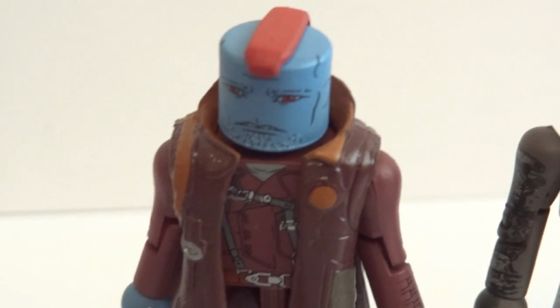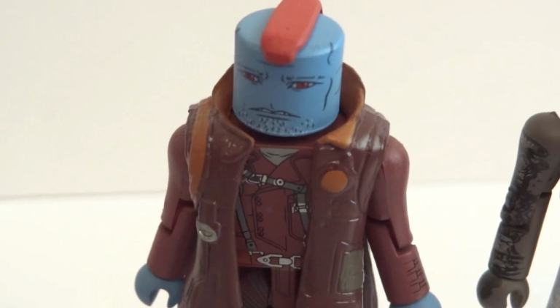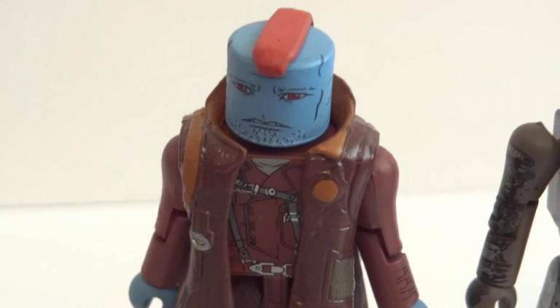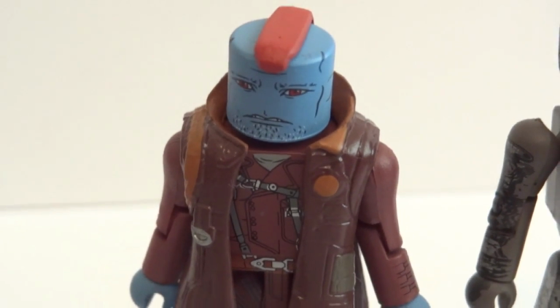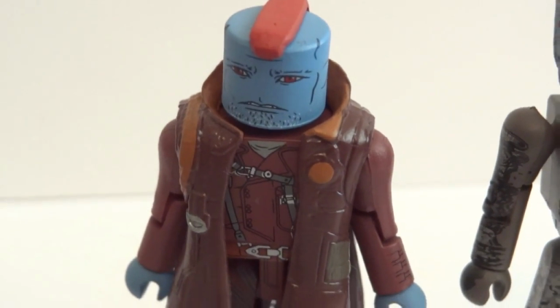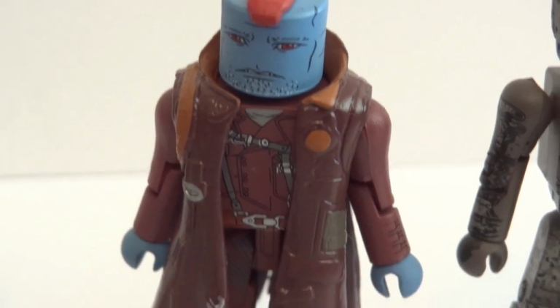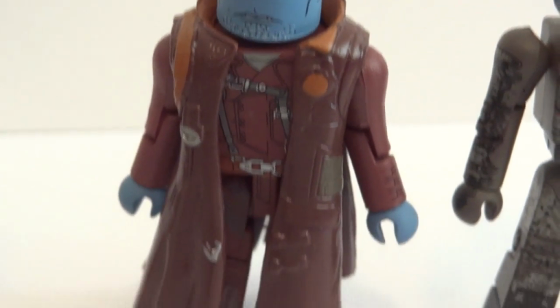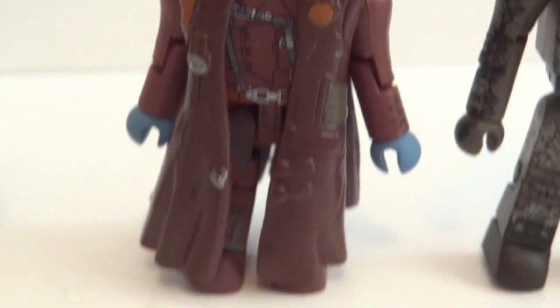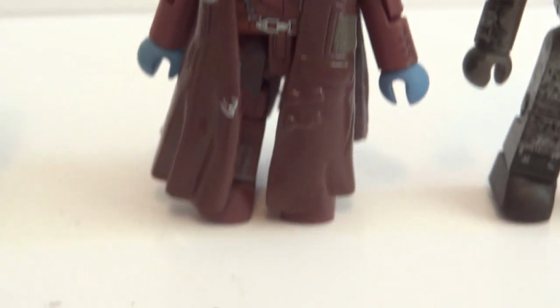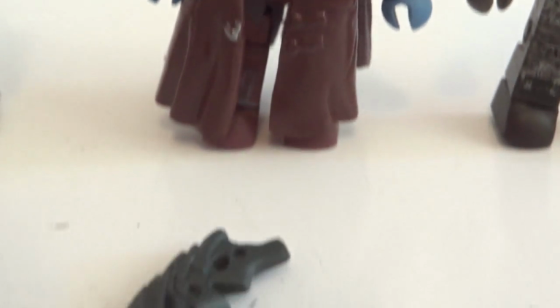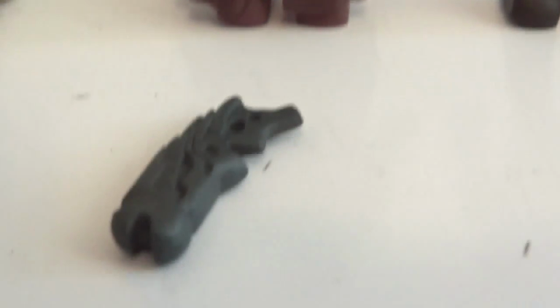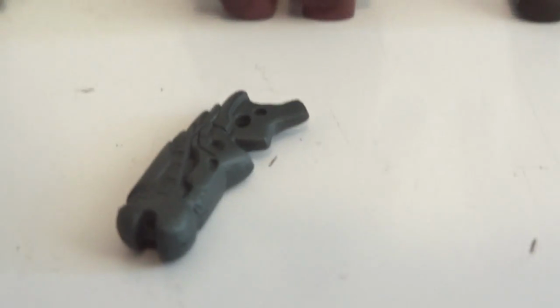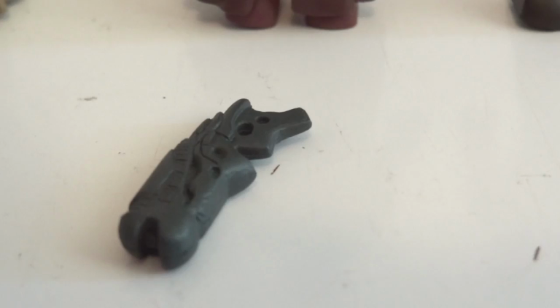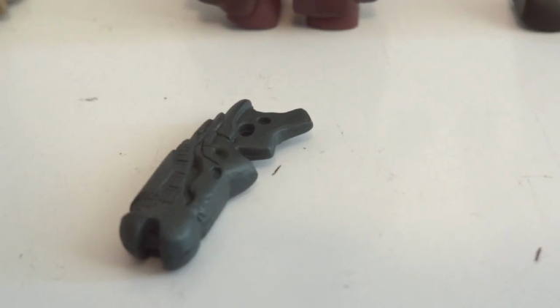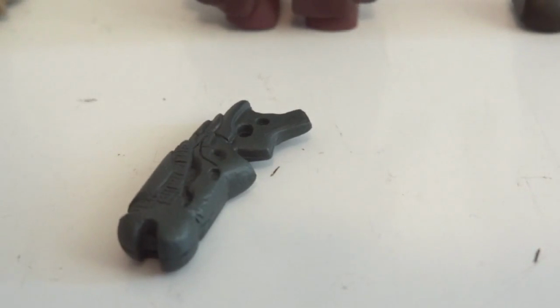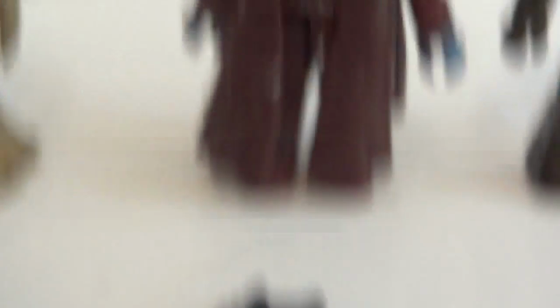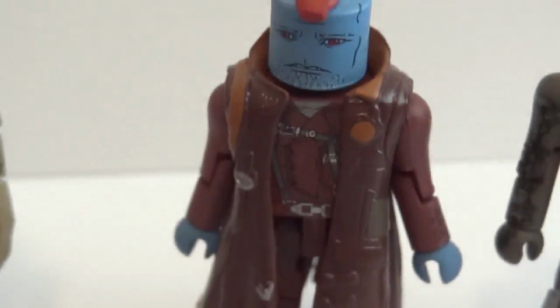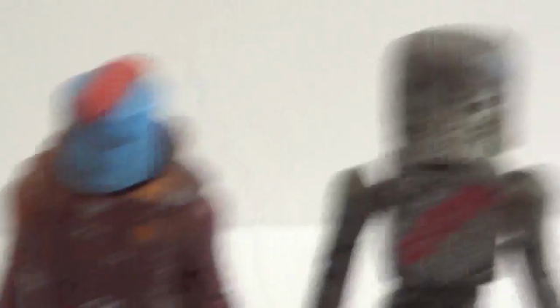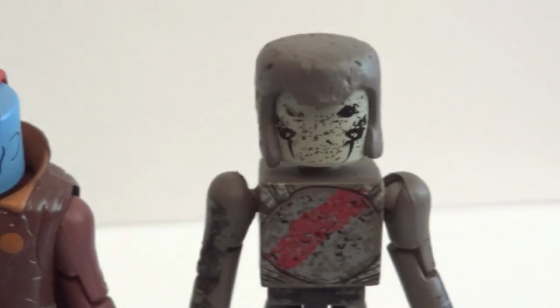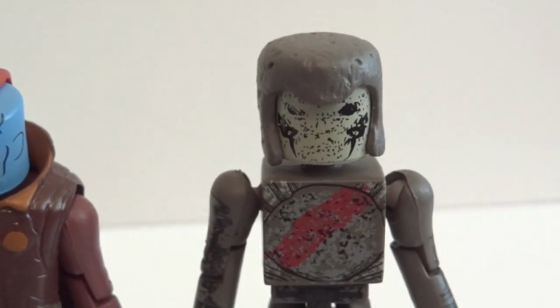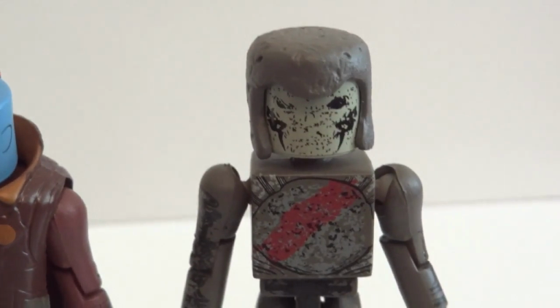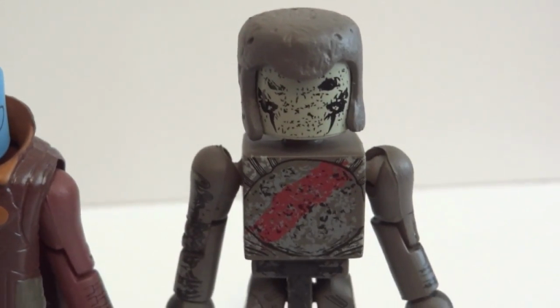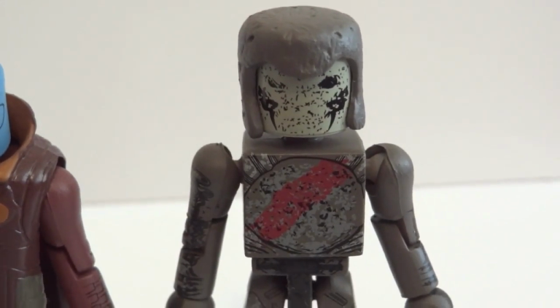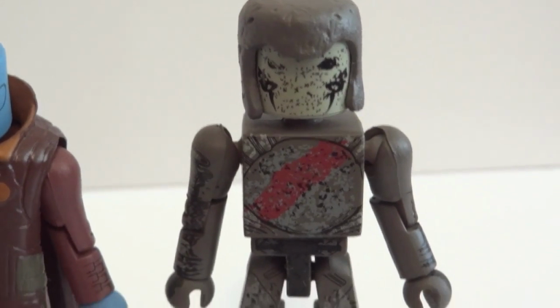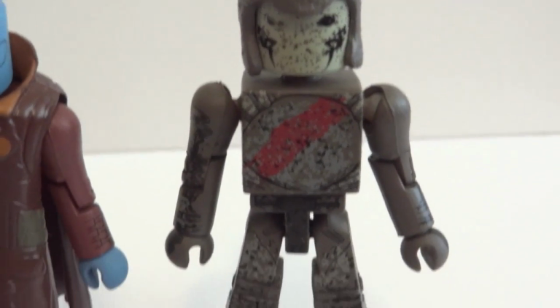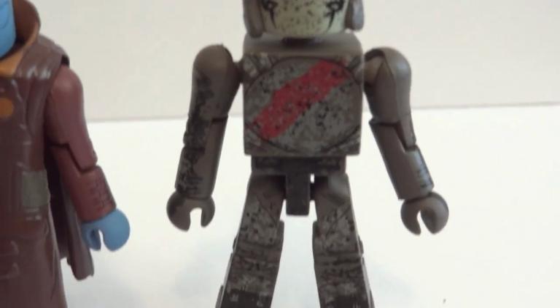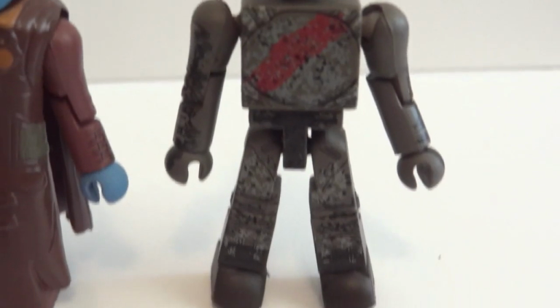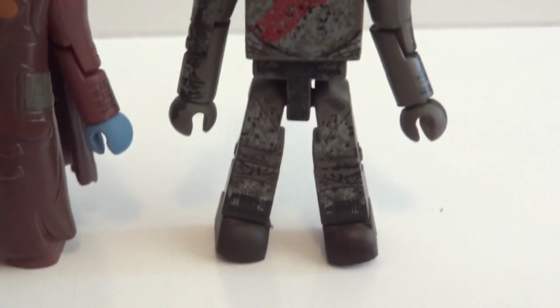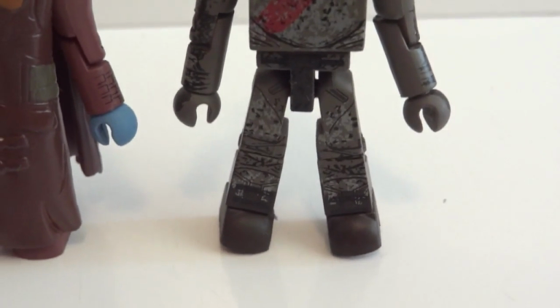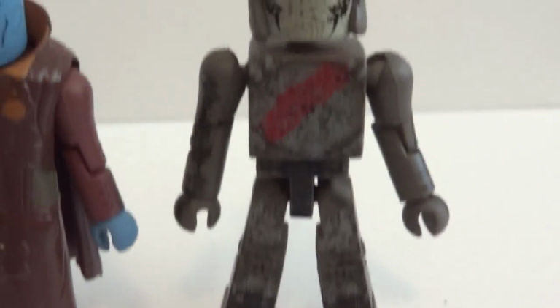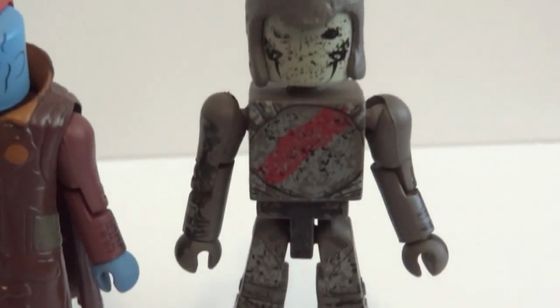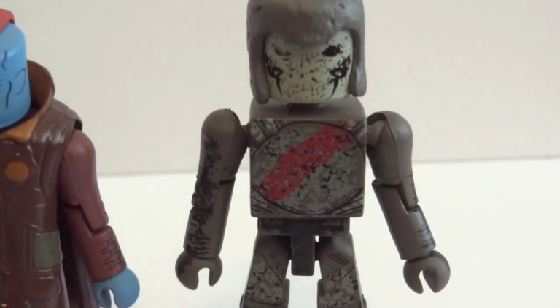We have Yondu - I think this goes with him, I'm not sure - and then that Trooper, he has no accessories.